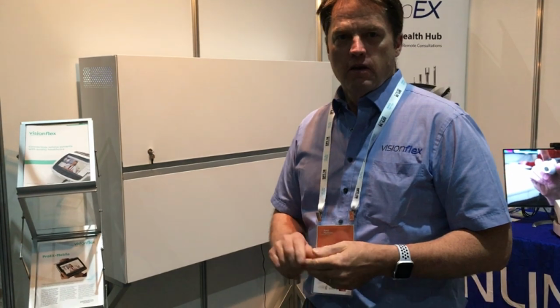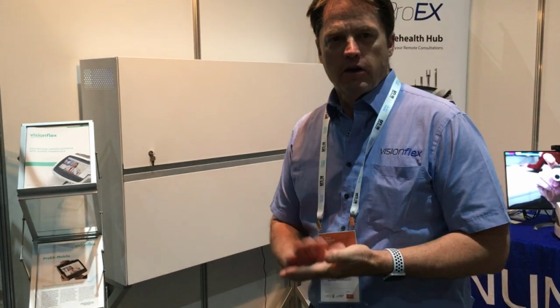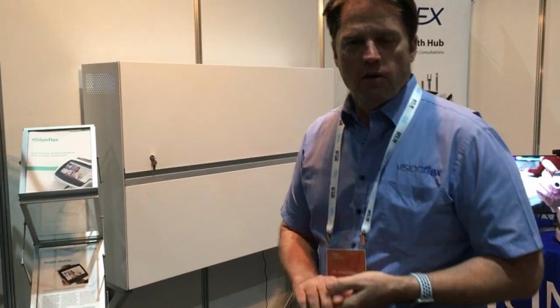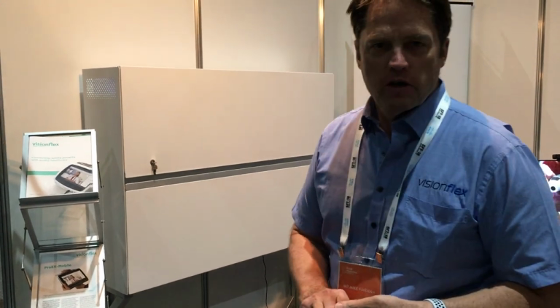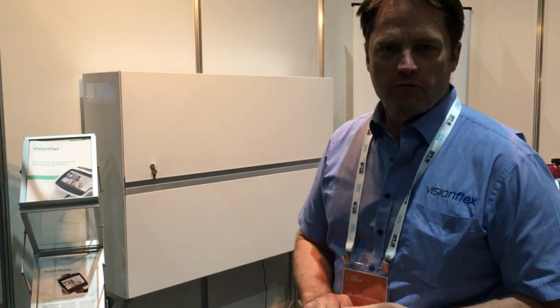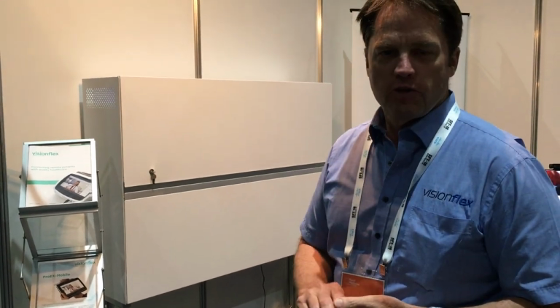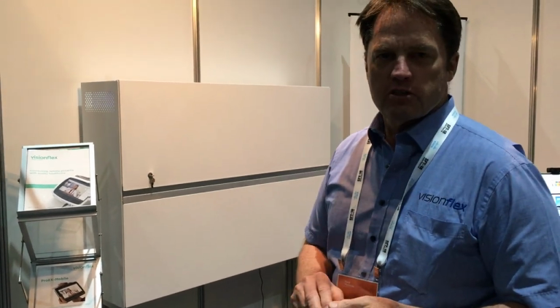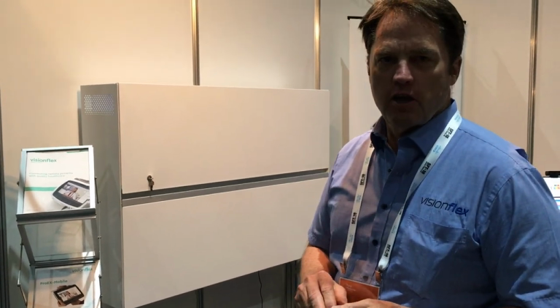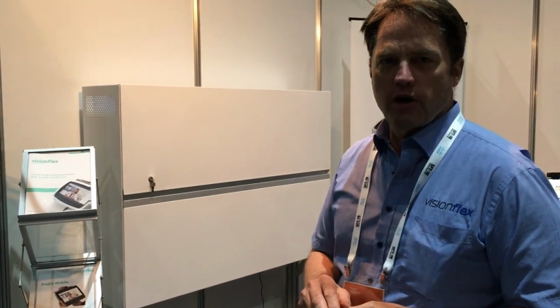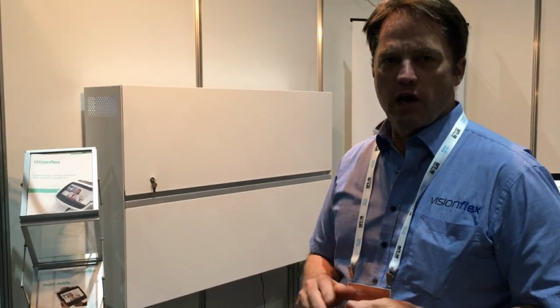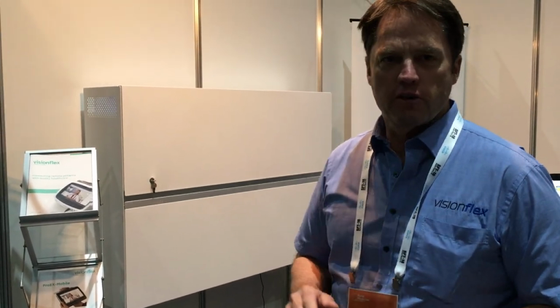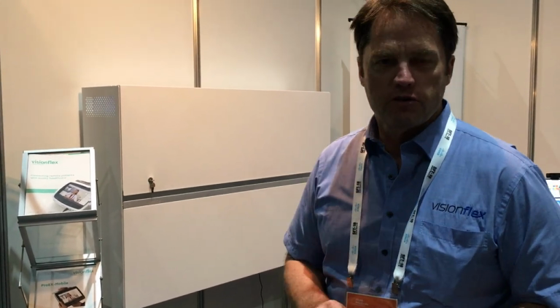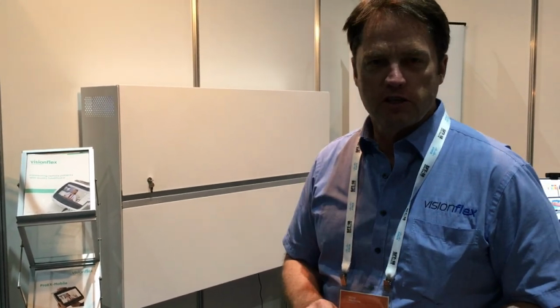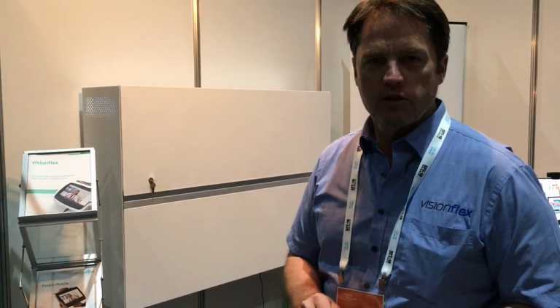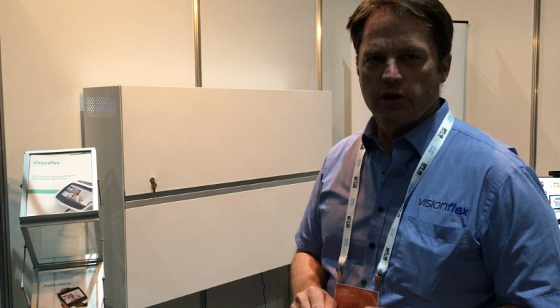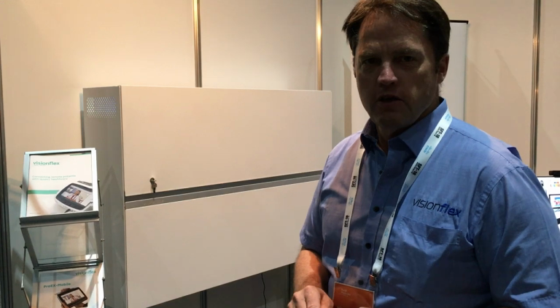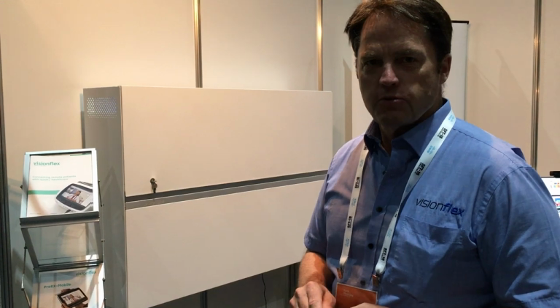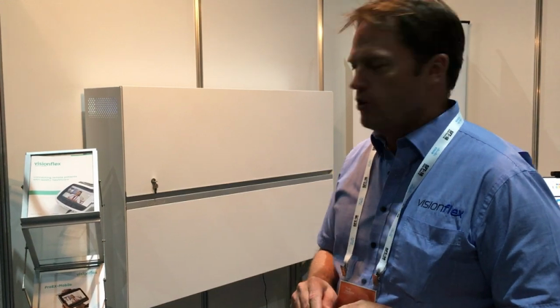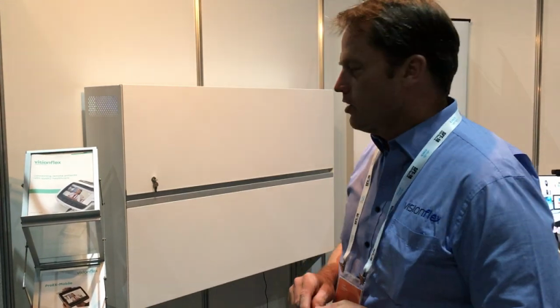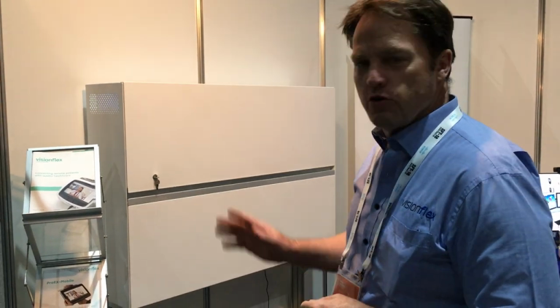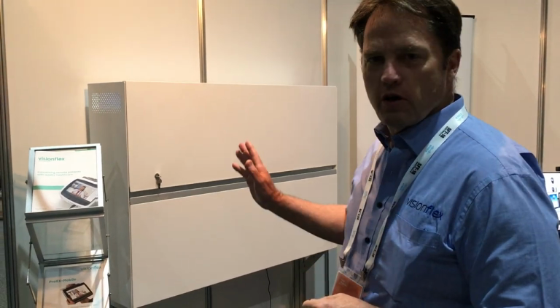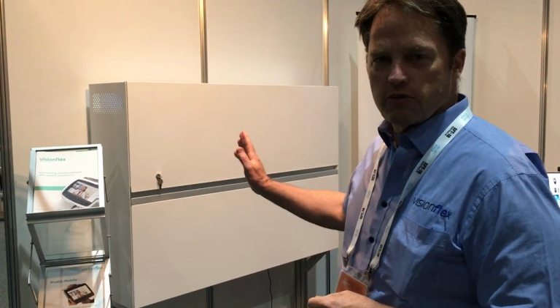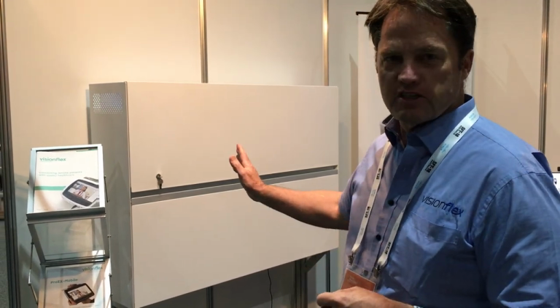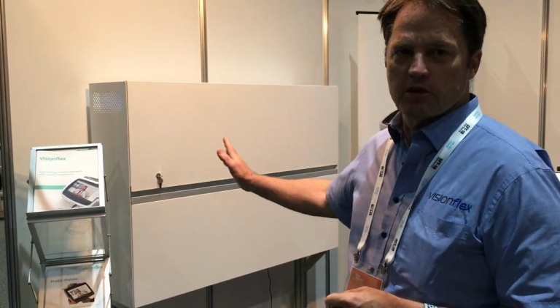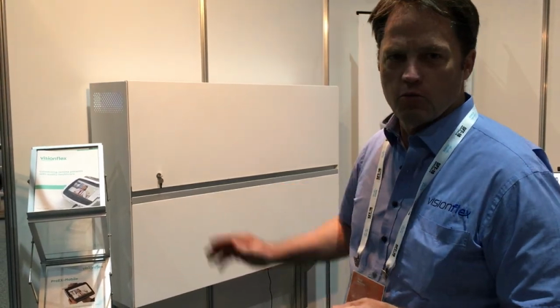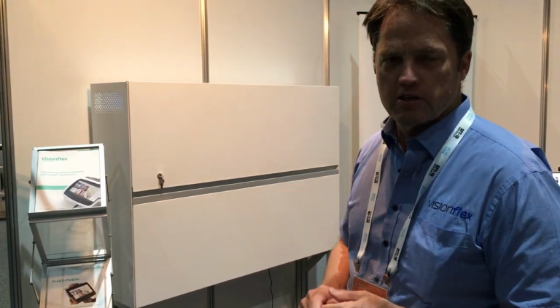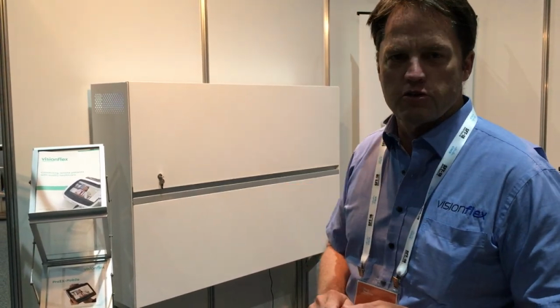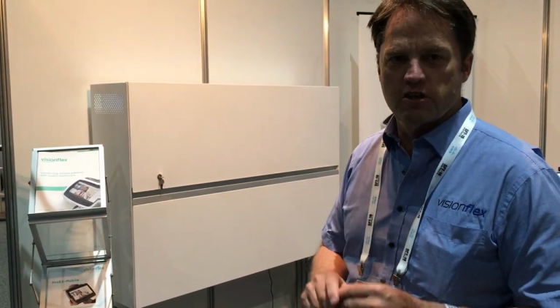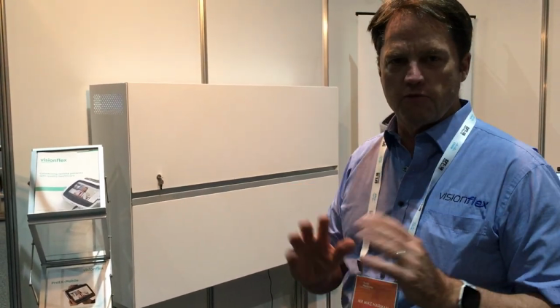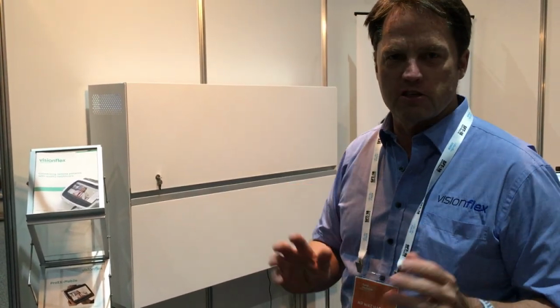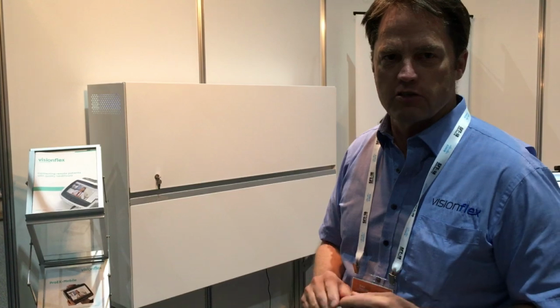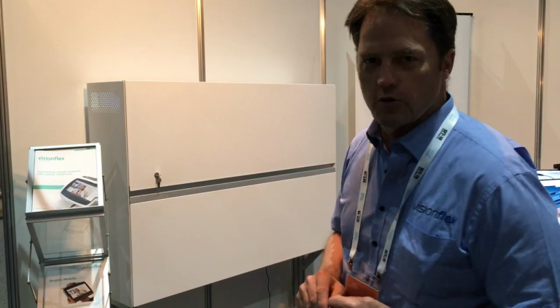Hi, I'm Mike from VisionFlex and we're at the RMA conference in Darwin this week. I just want to show you quickly the new VisionFlex cabinet wall mount solution to keep everything safe and secure.